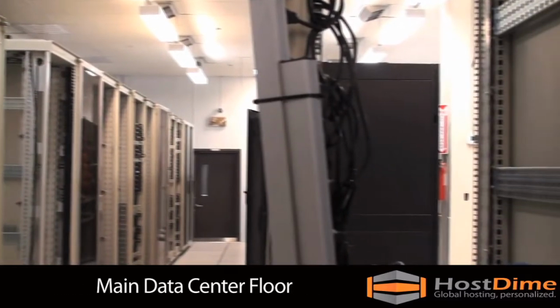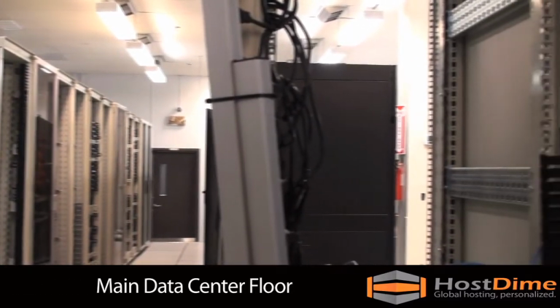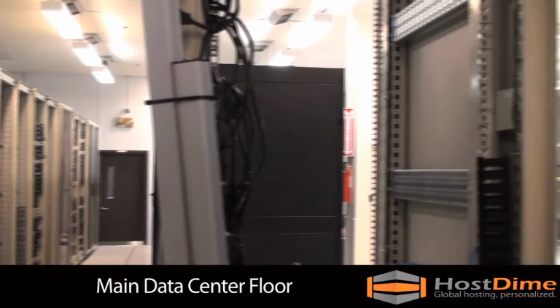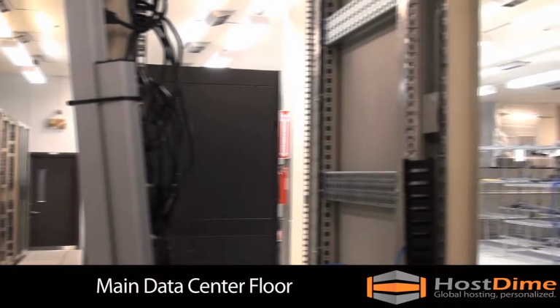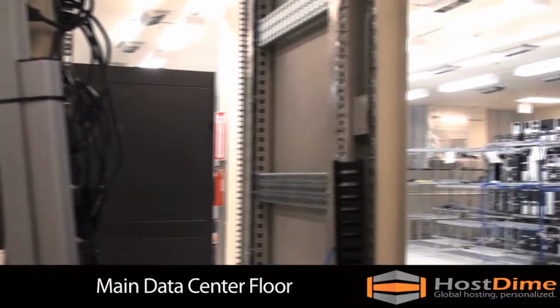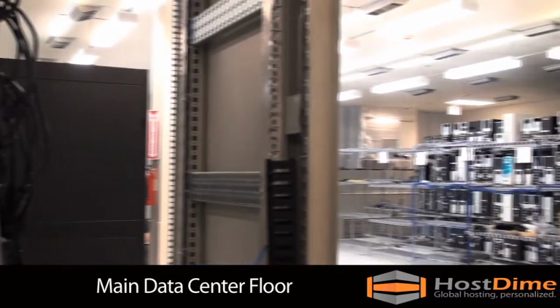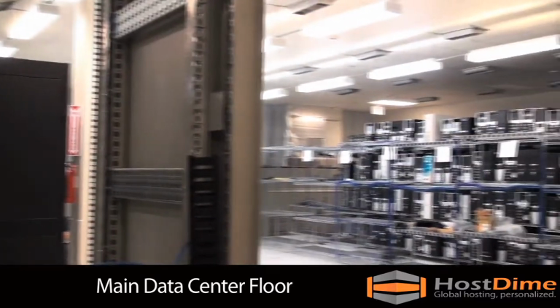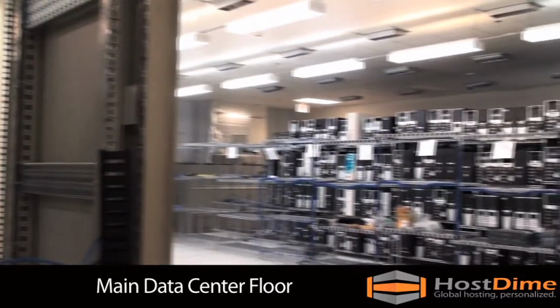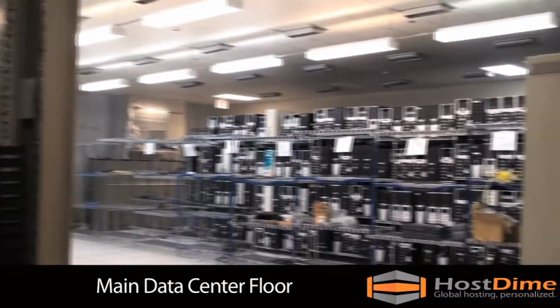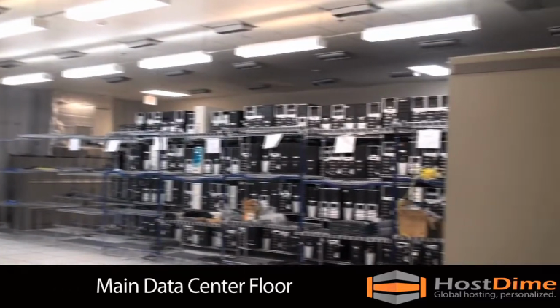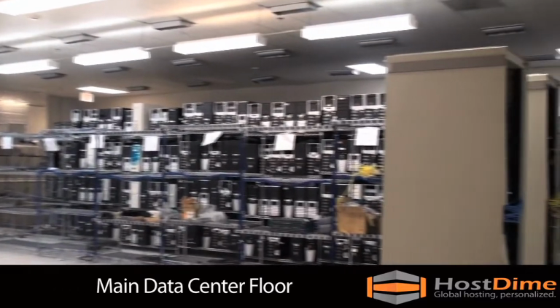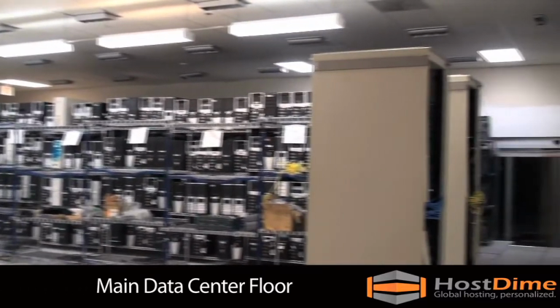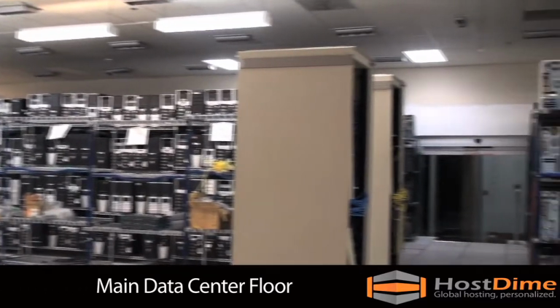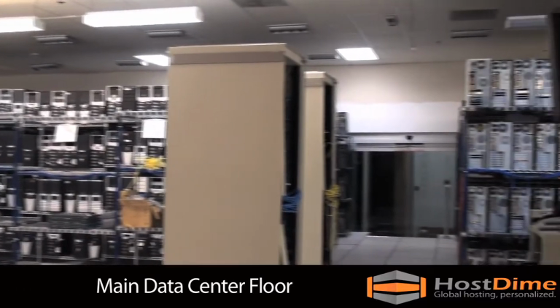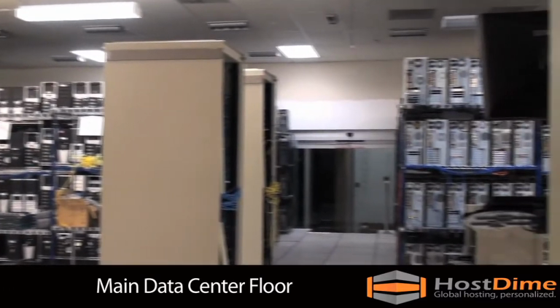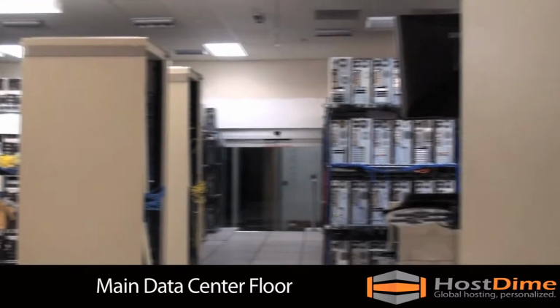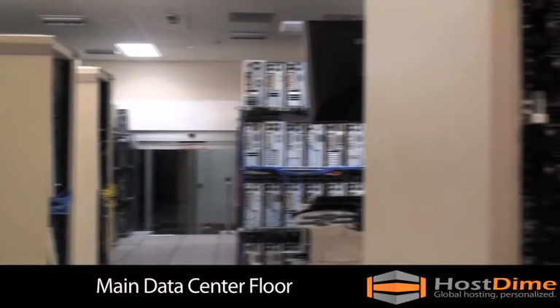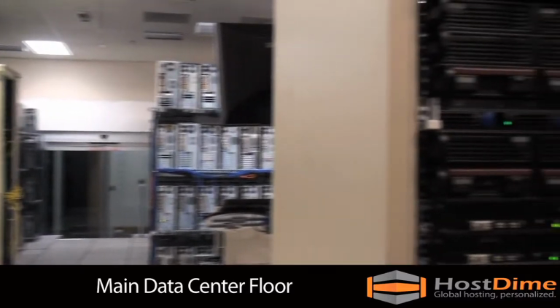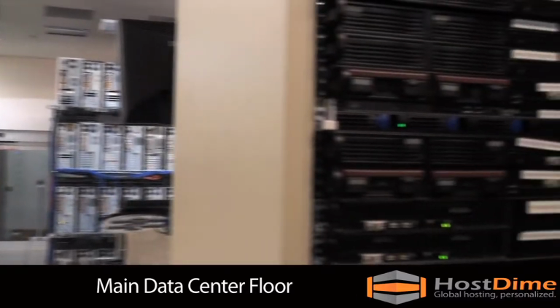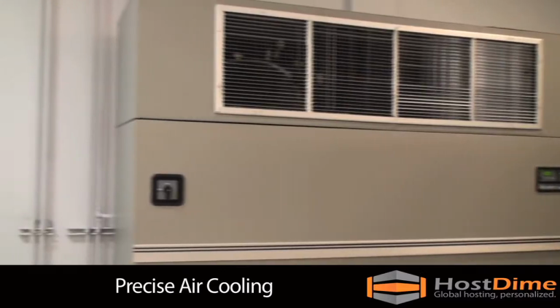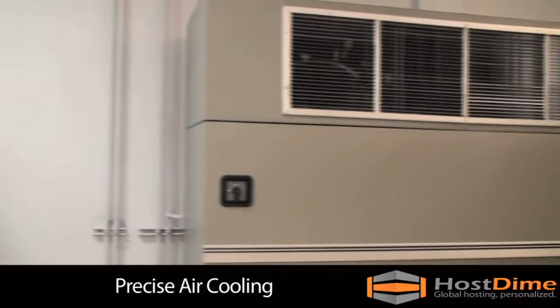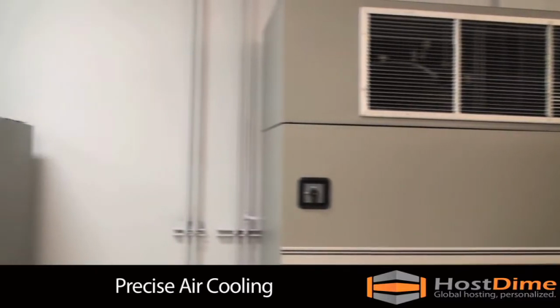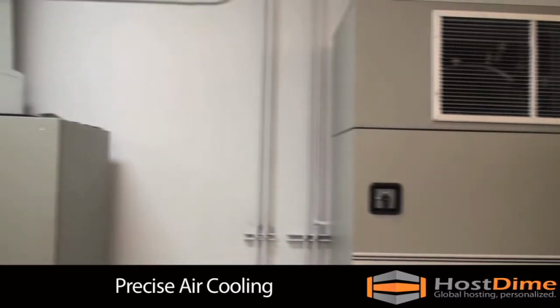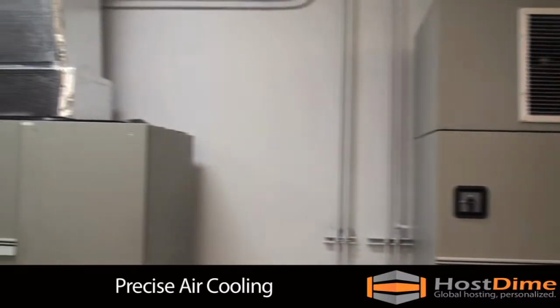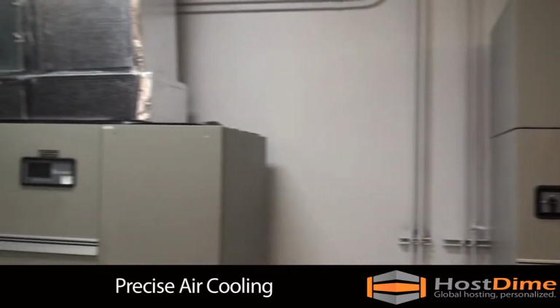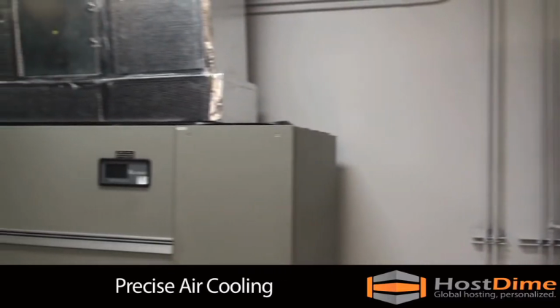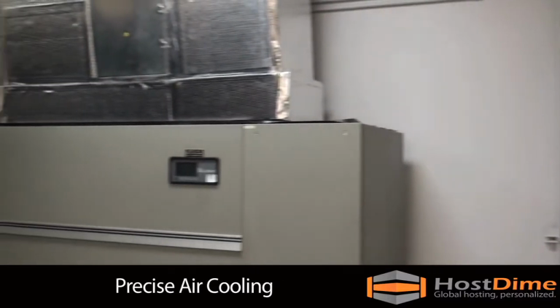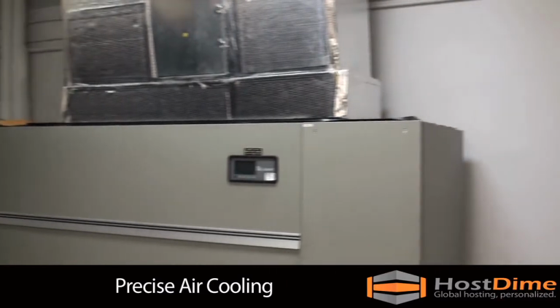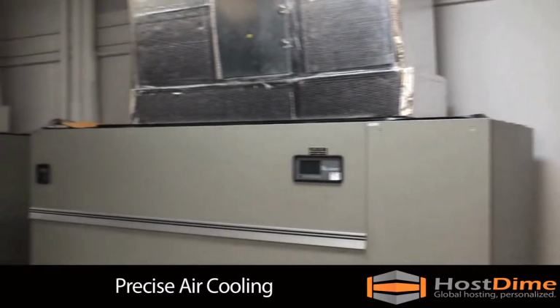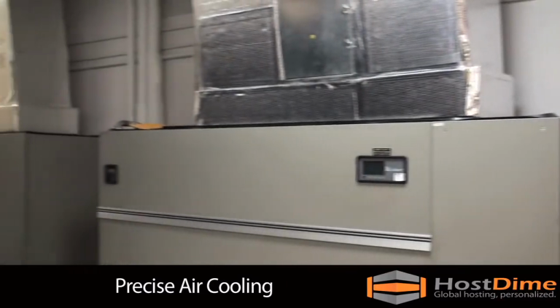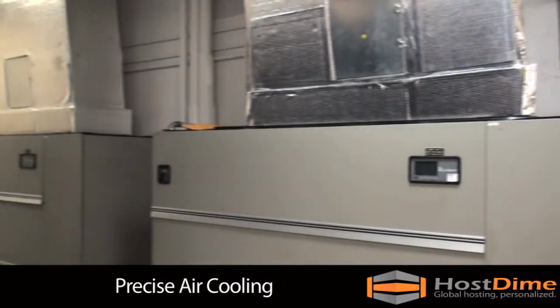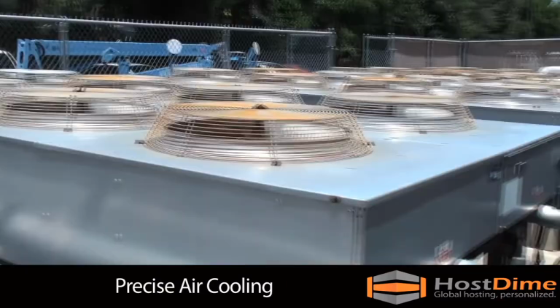Access to our facility is granted by electronic access only and monitored by more than 20 IP cameras. Our Liebert Air systems provide us with 237 tons of cooling capacity.